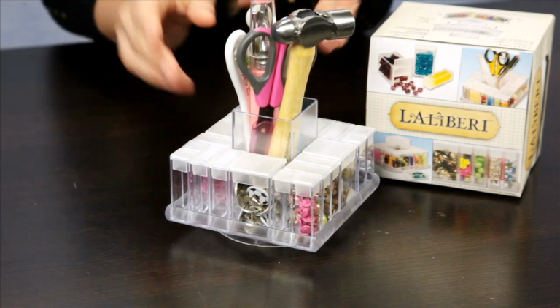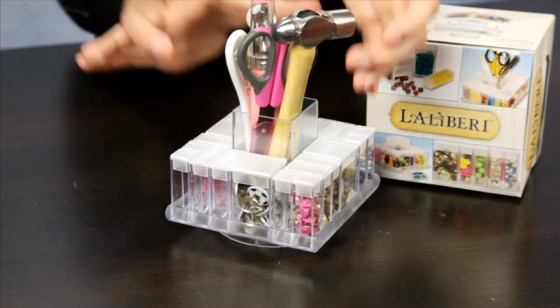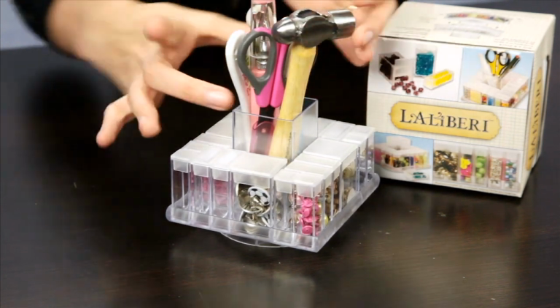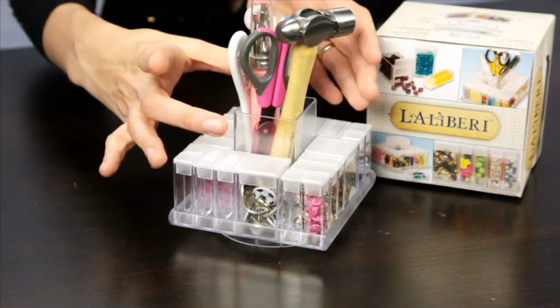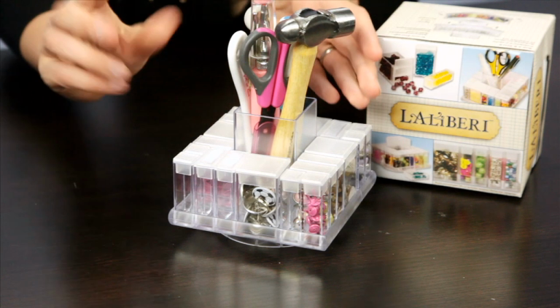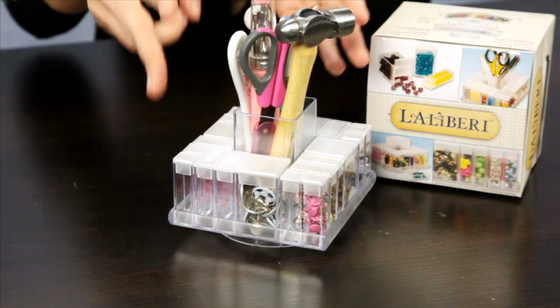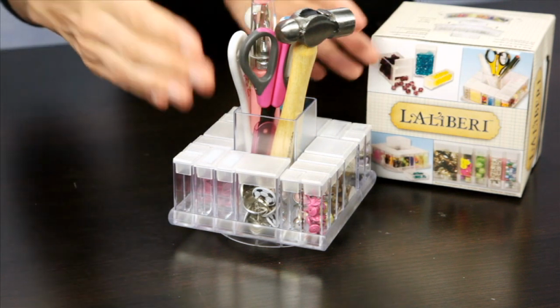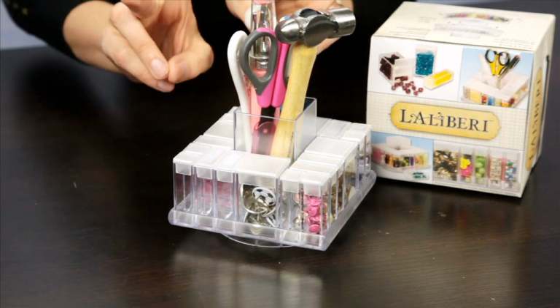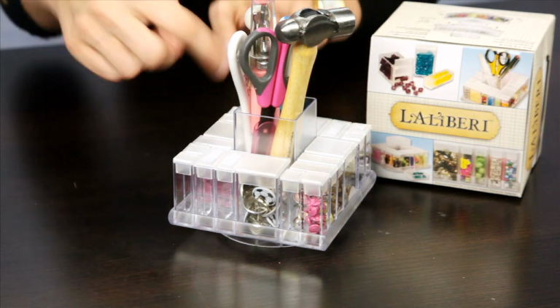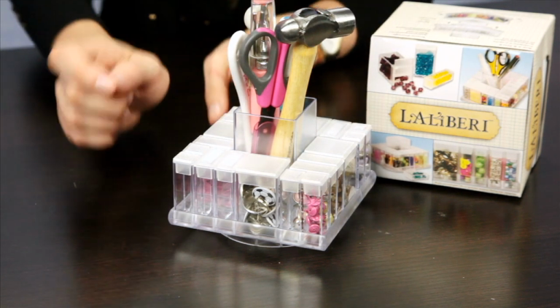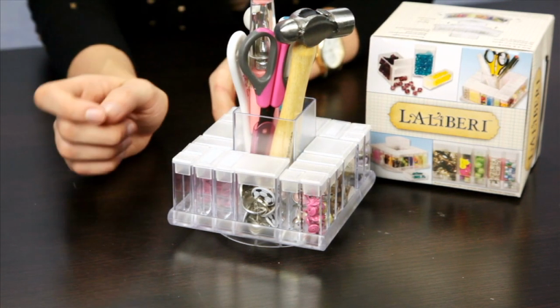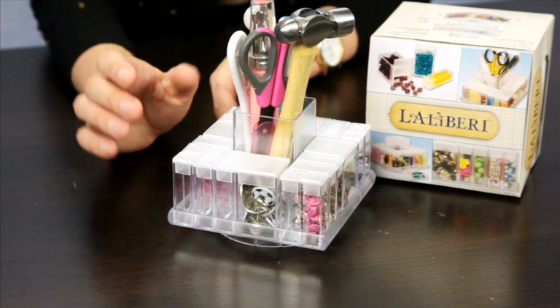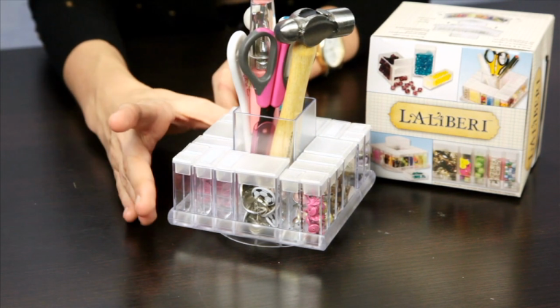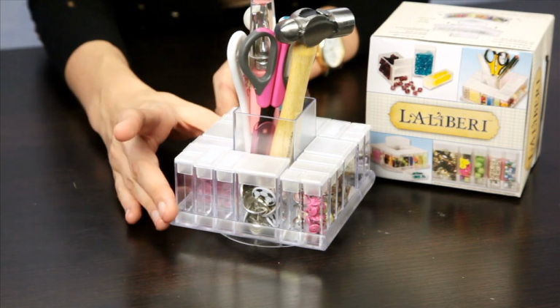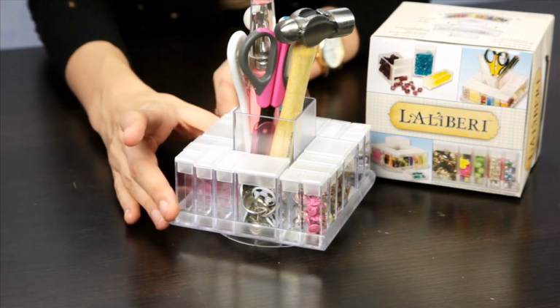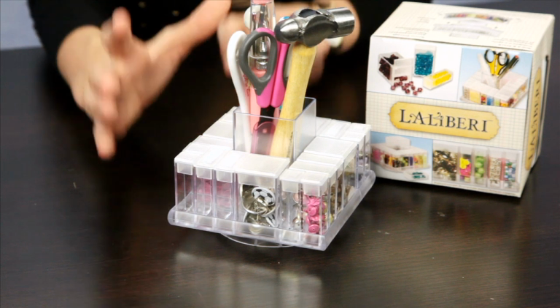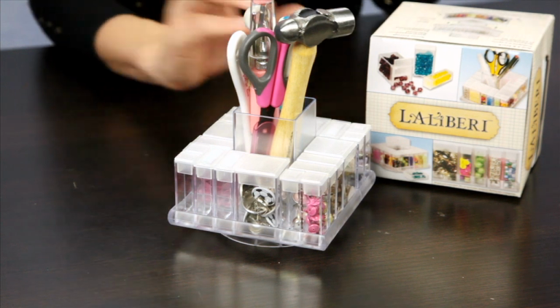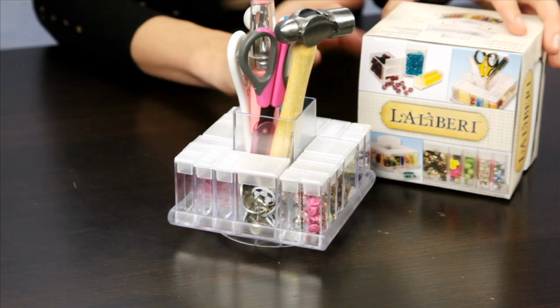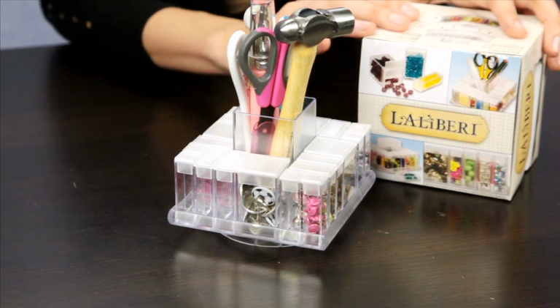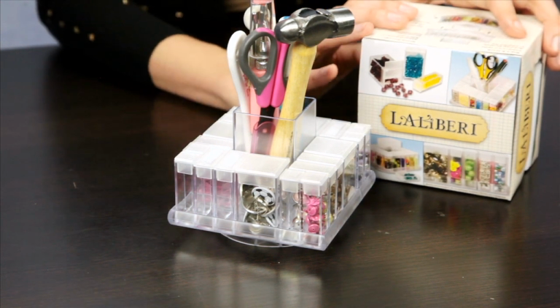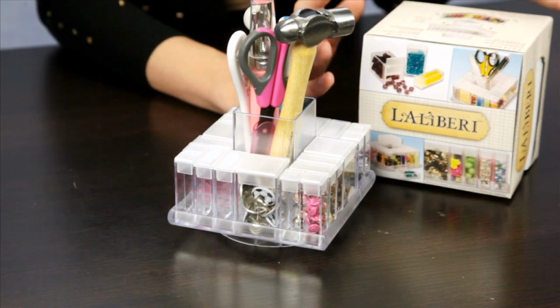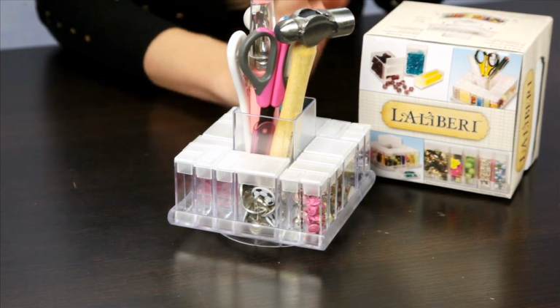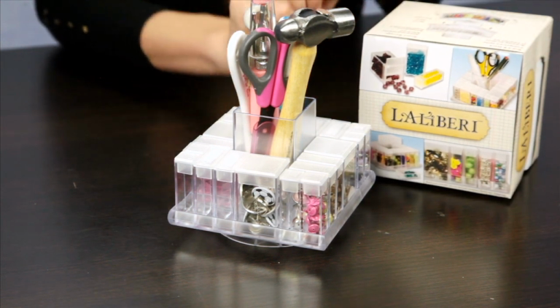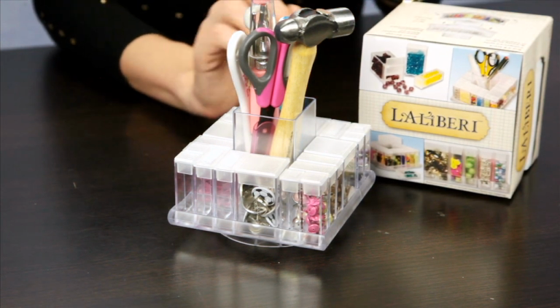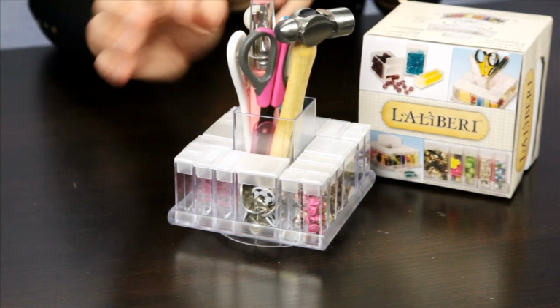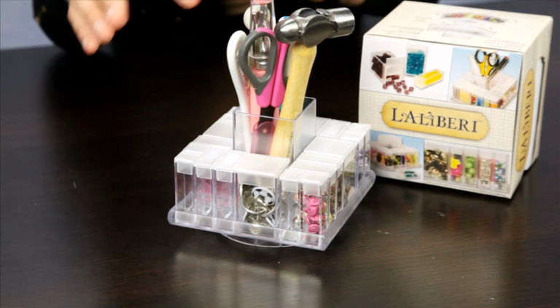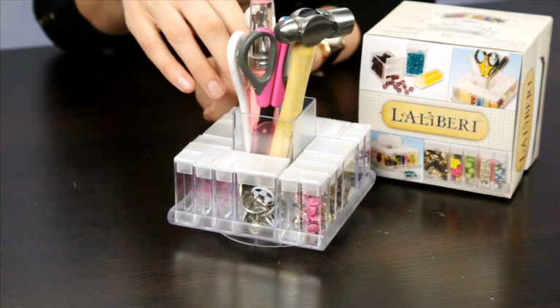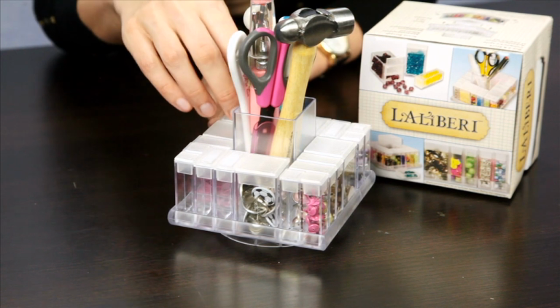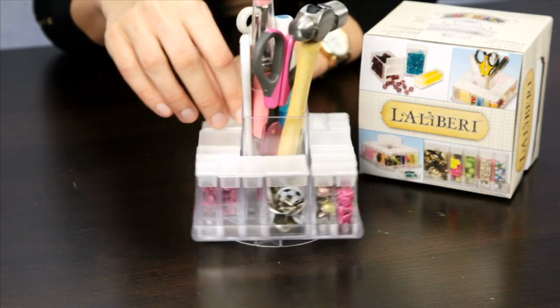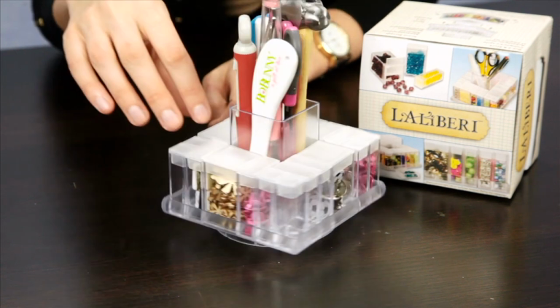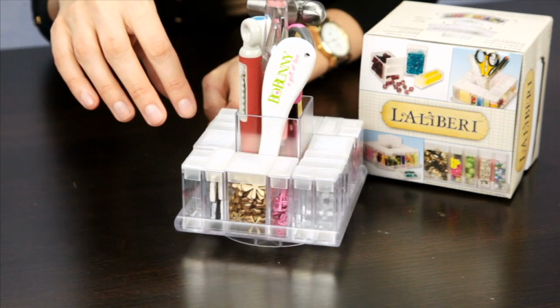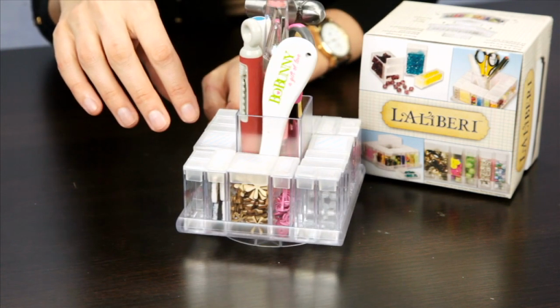It does spin, and if you purchase two they do stack on top of each other, so you can stack two of these at the same time. When you purchase the one package you get the one spinning base and then 20 various bead storage containers.